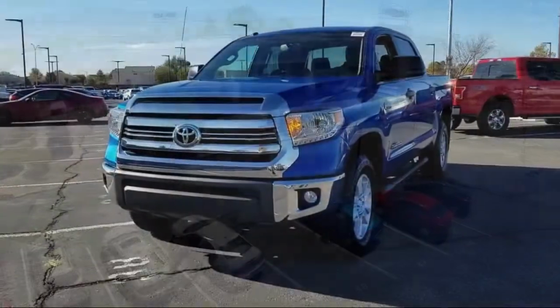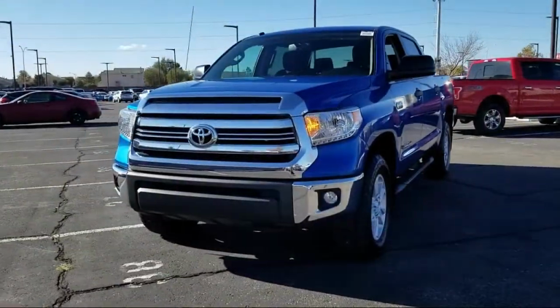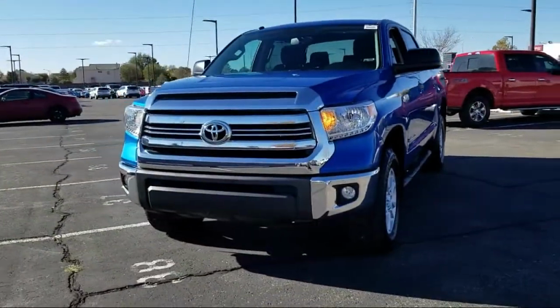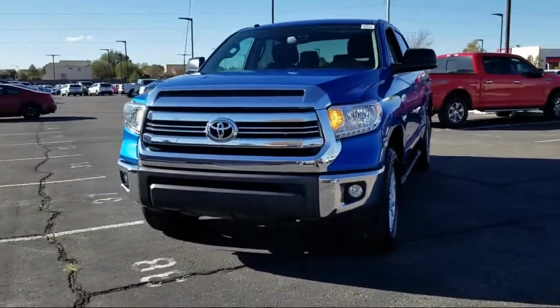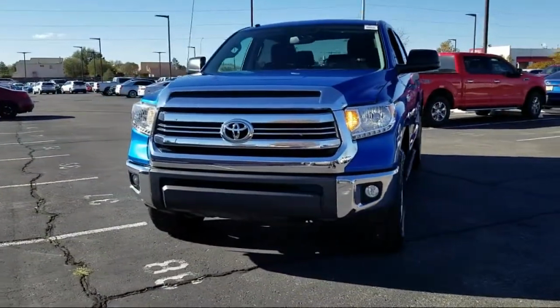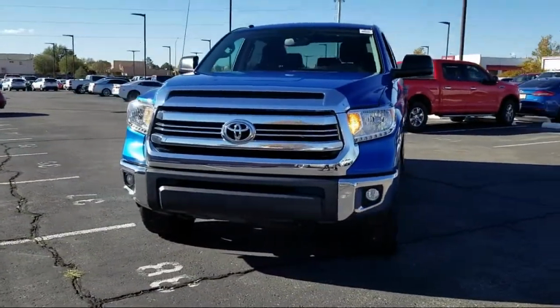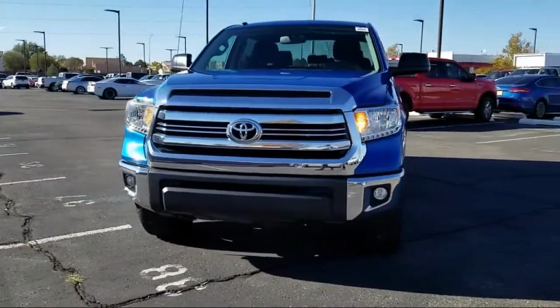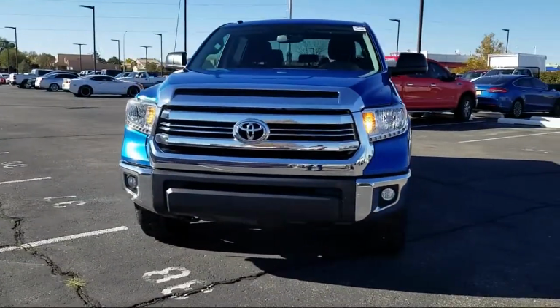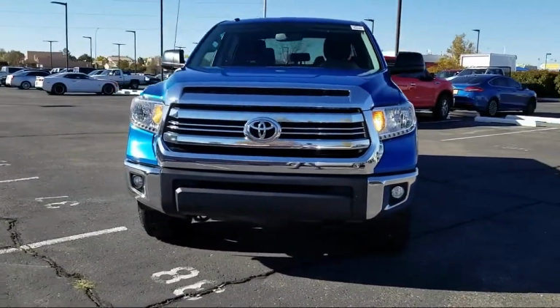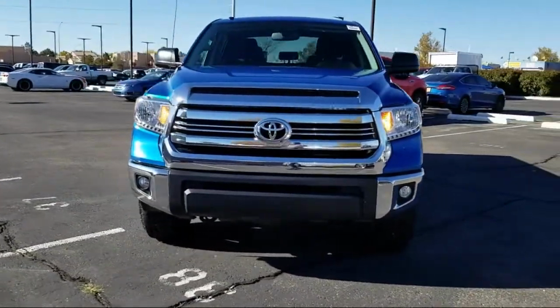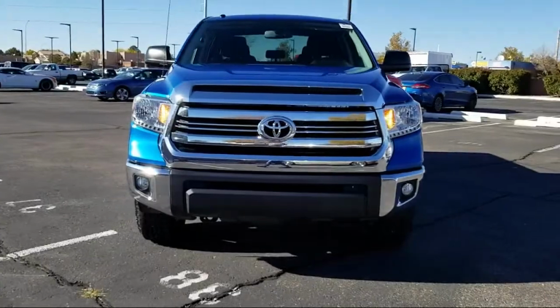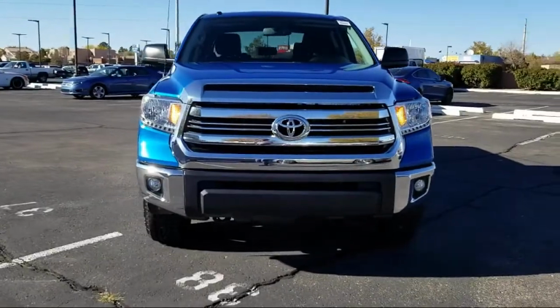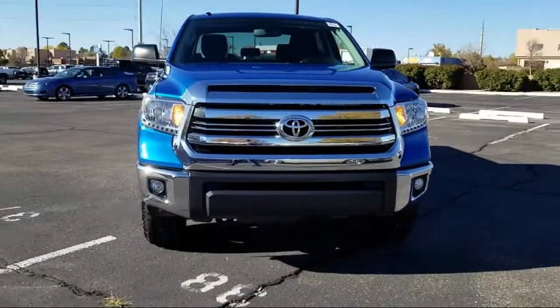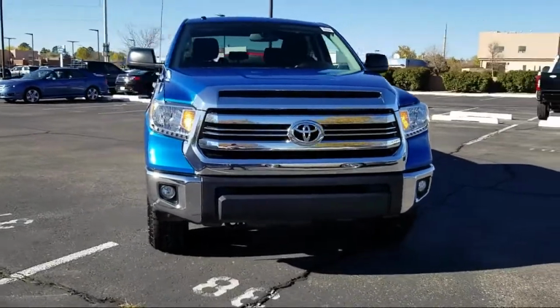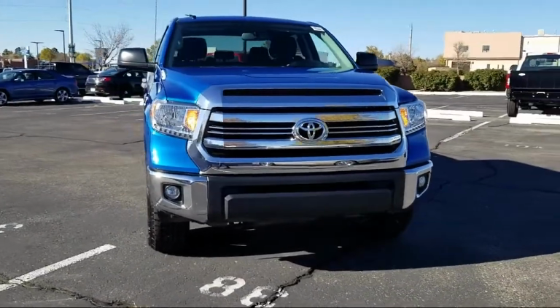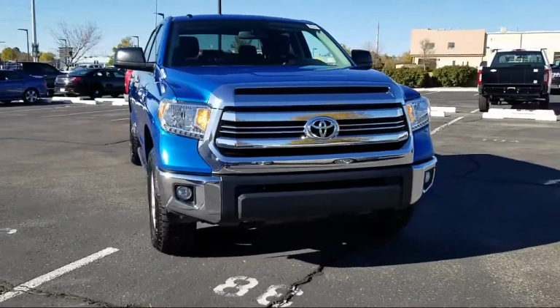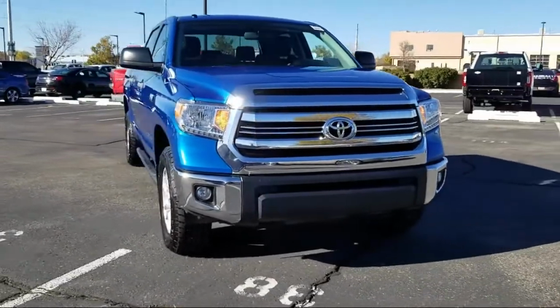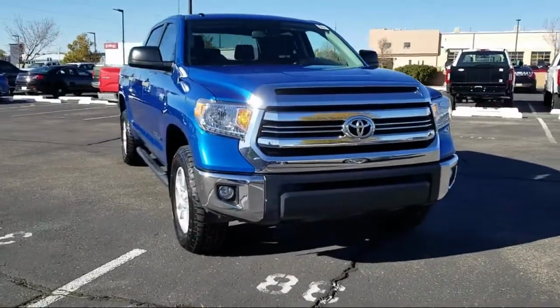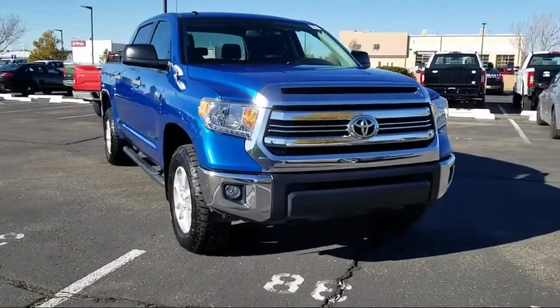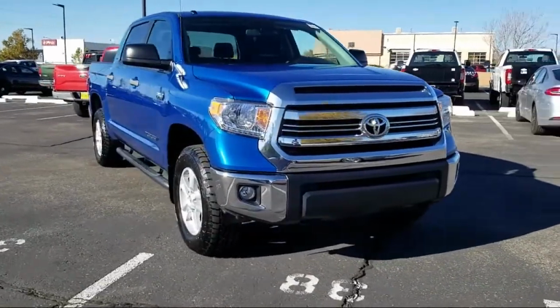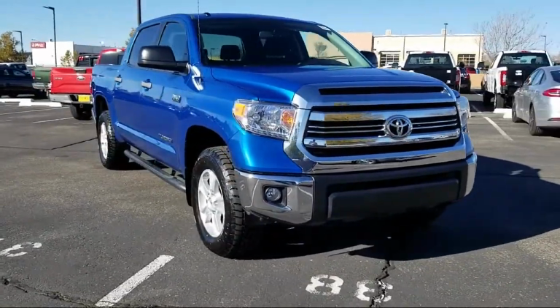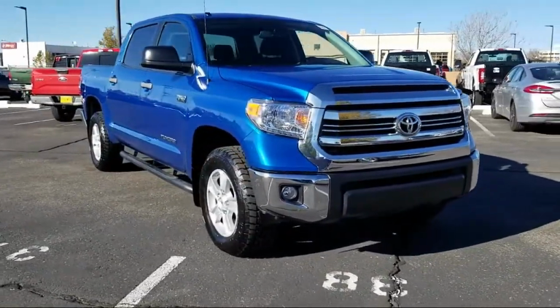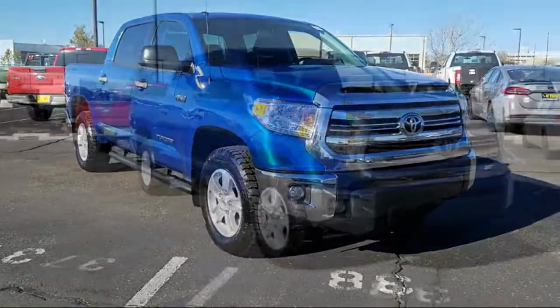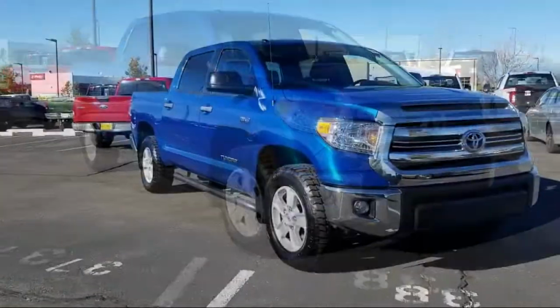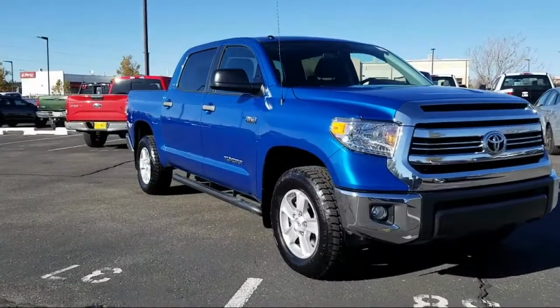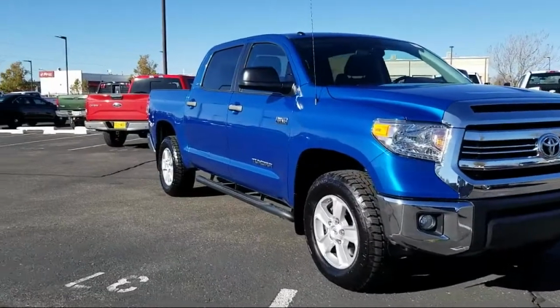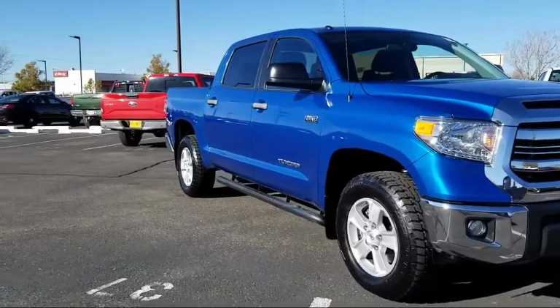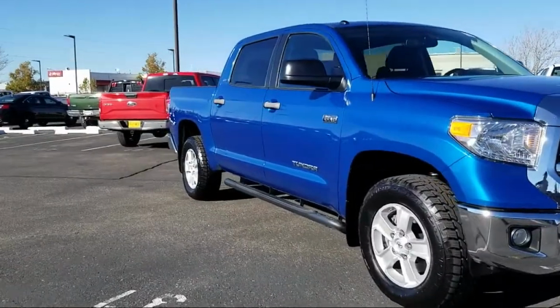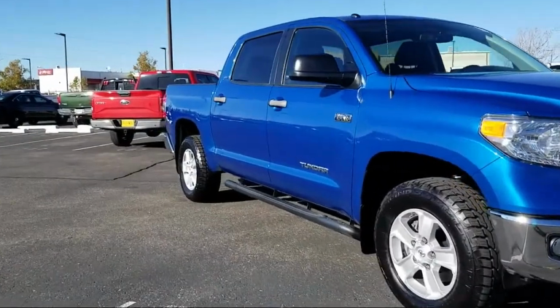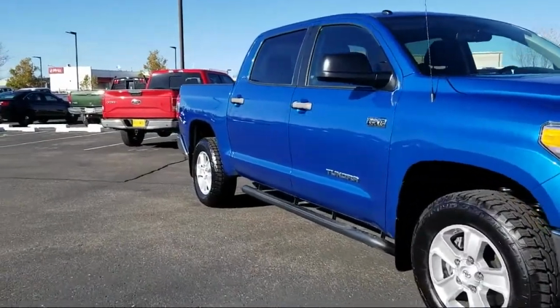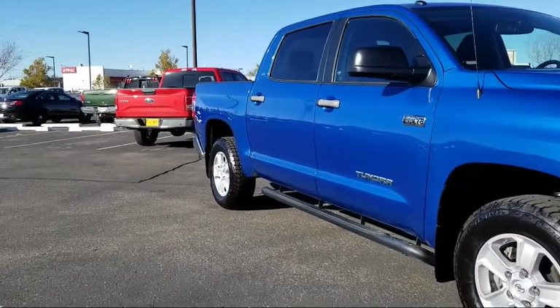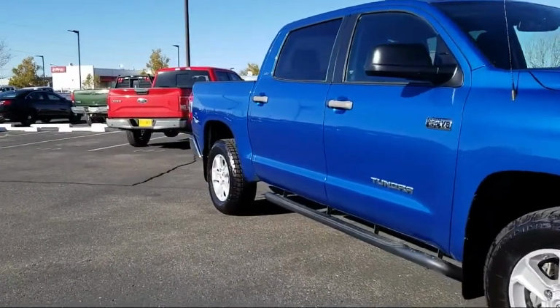It comes equipped with a tire pressure monitoring system, Sirius XM satellite radio, keyless entry, running board package, rearview camera, air conditioning, and traction control.